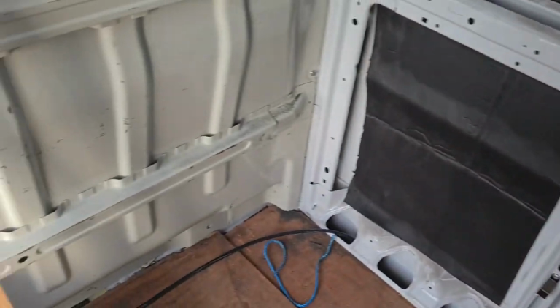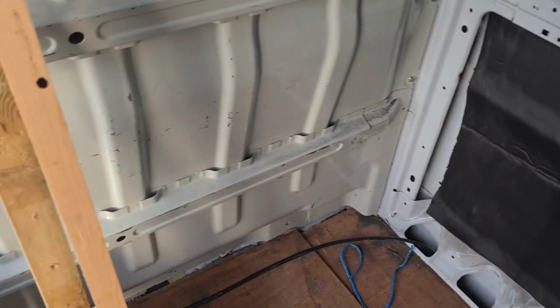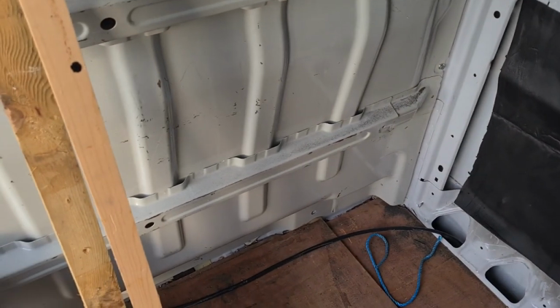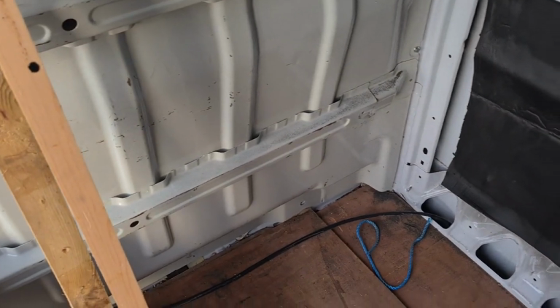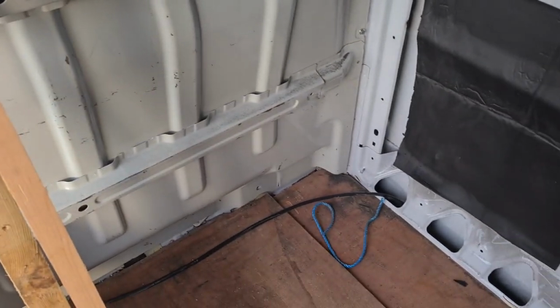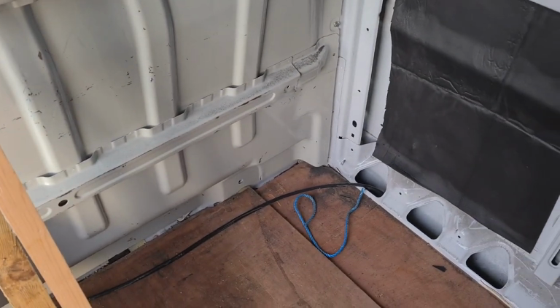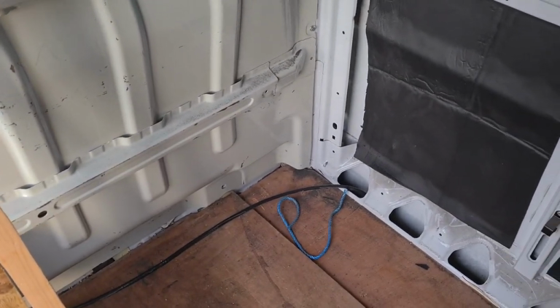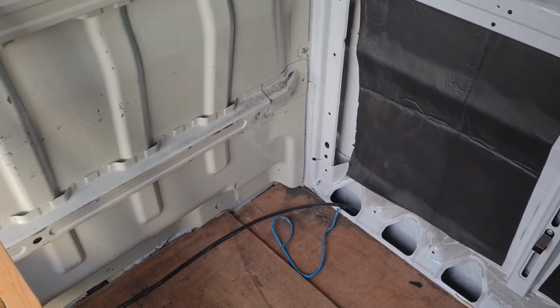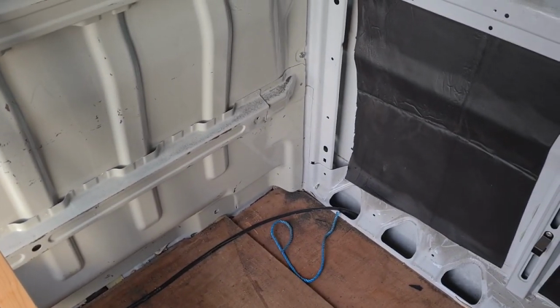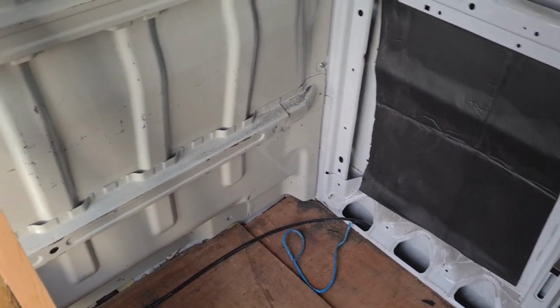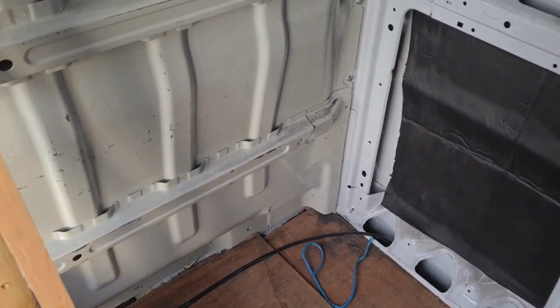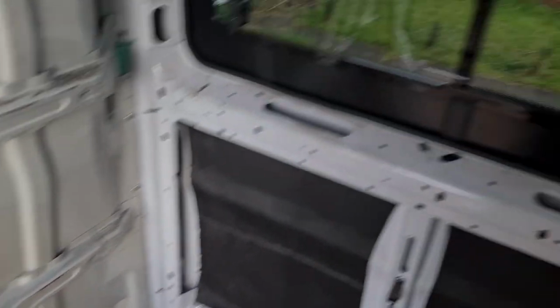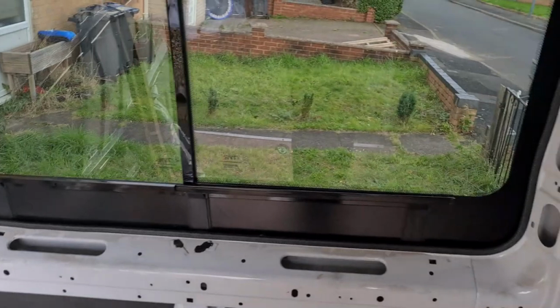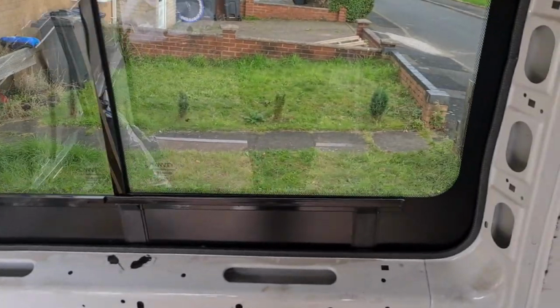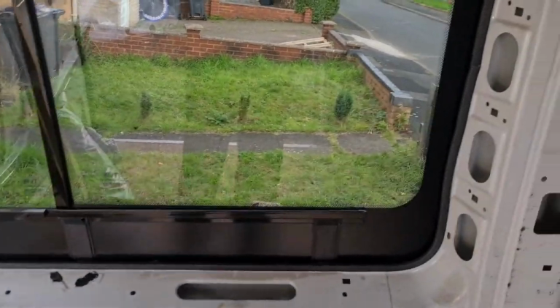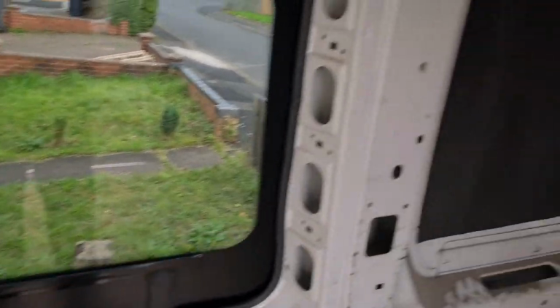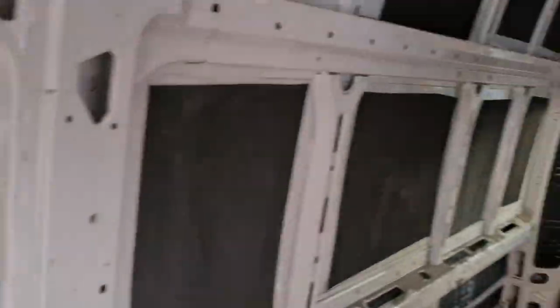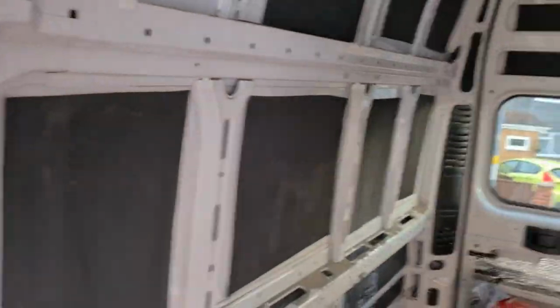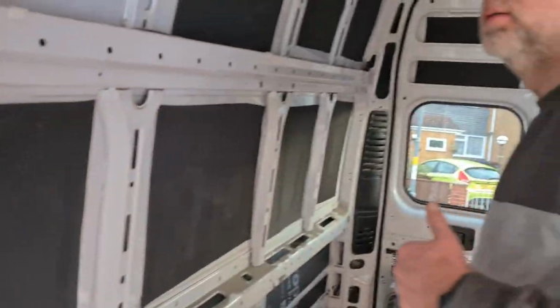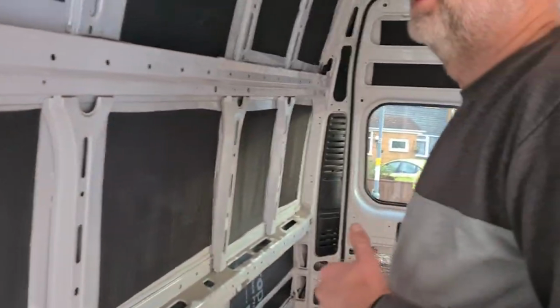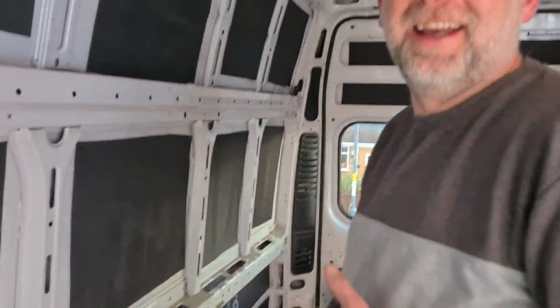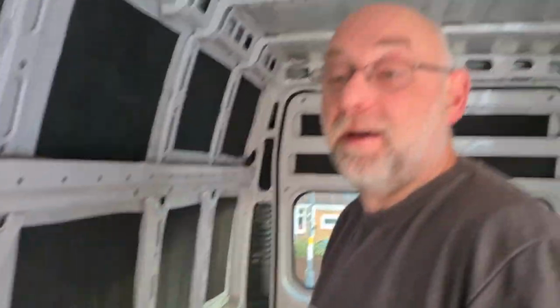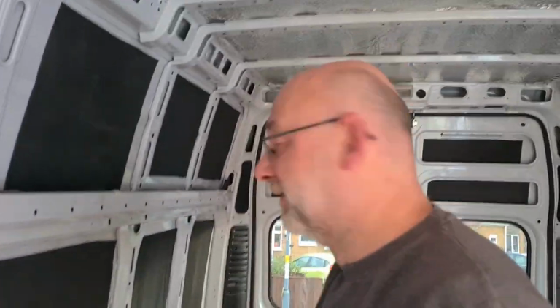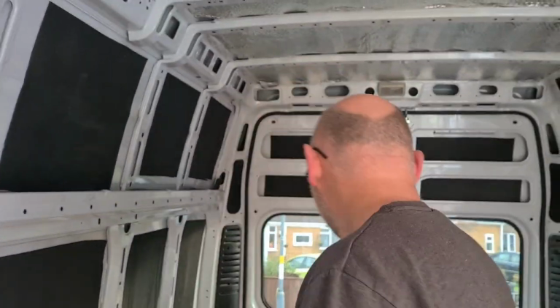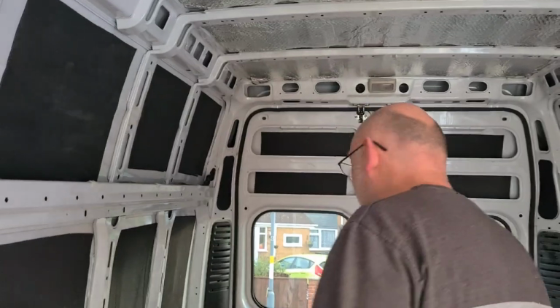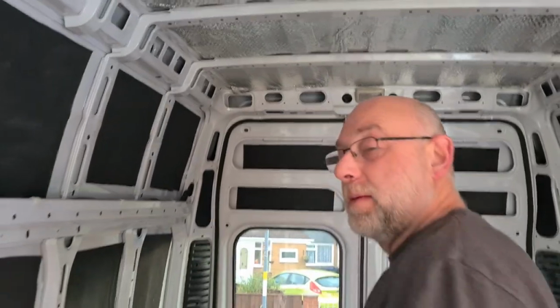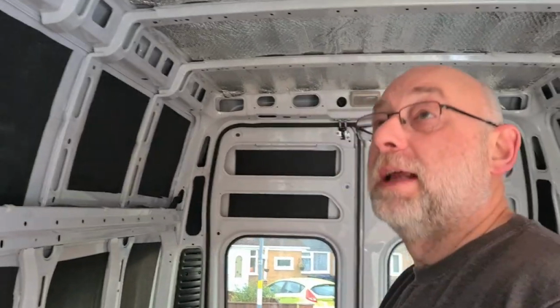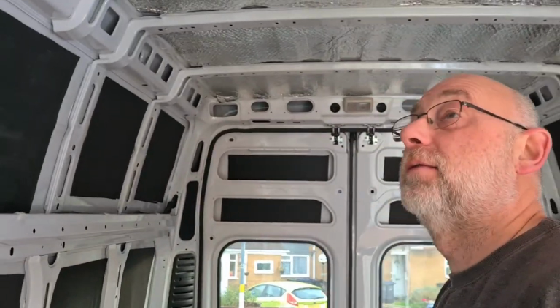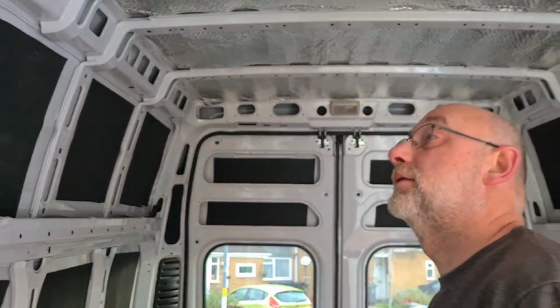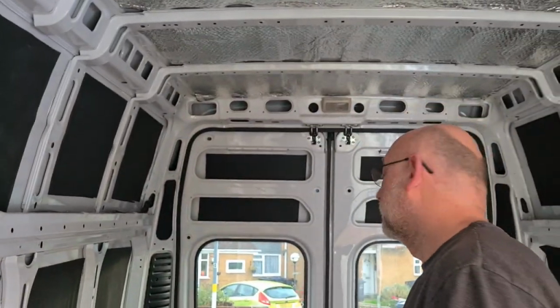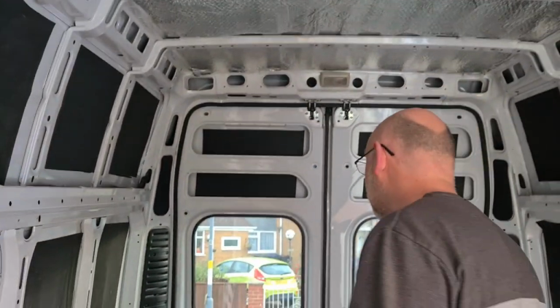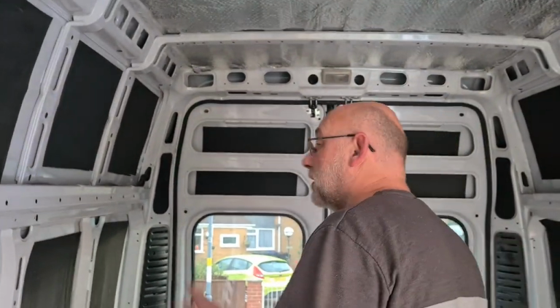I've put the battery lead in. I could only get black - it's supposed to be red but they only had black in stock. Oh well, whatever. I know what it is, so I'm going to wrap a bit of tape around it just to remind me it's red.